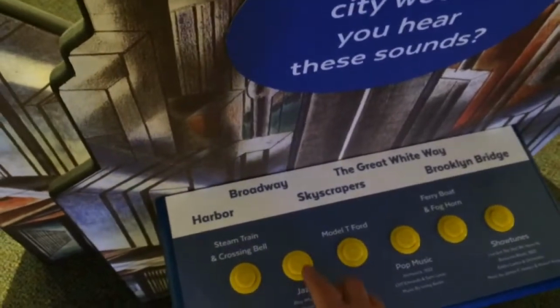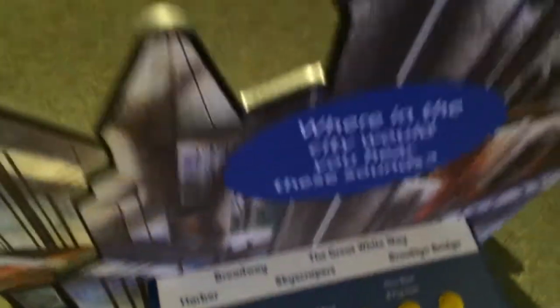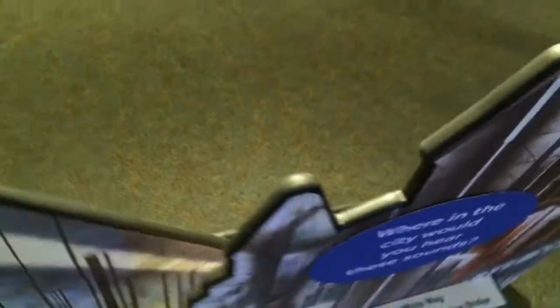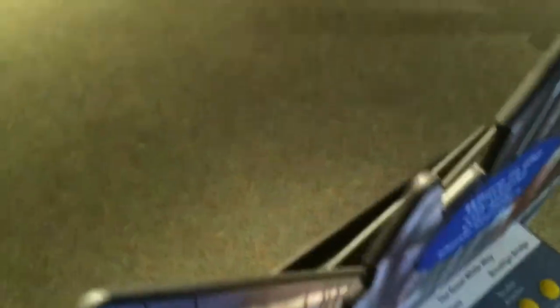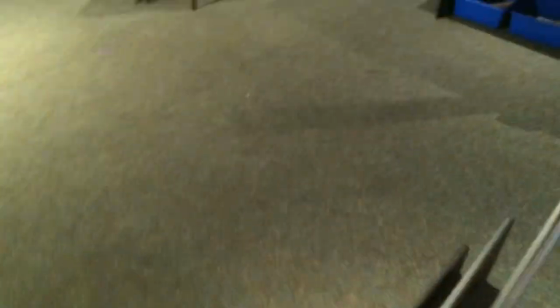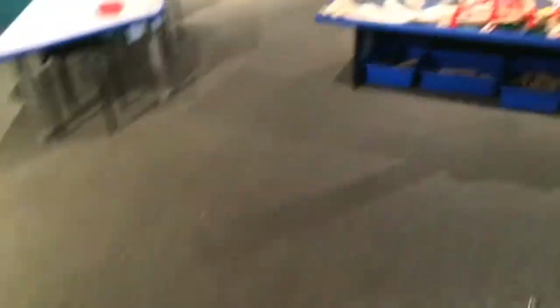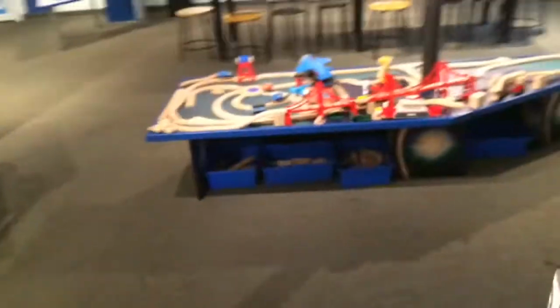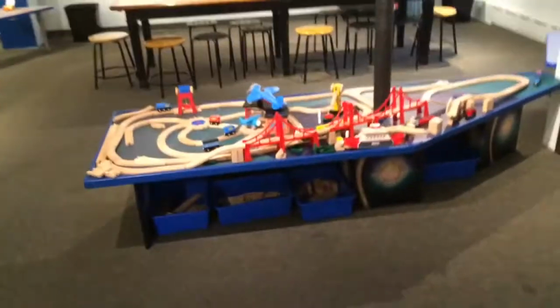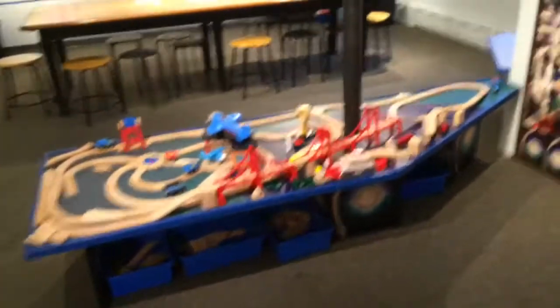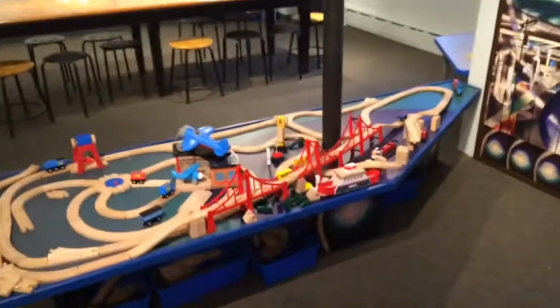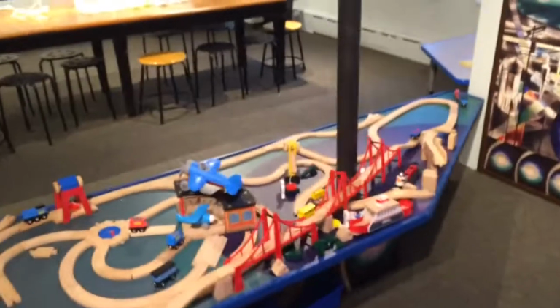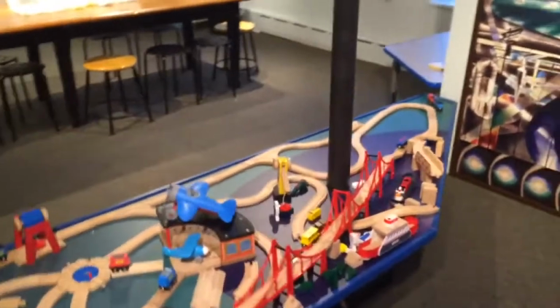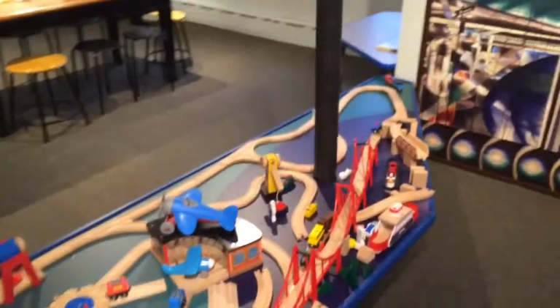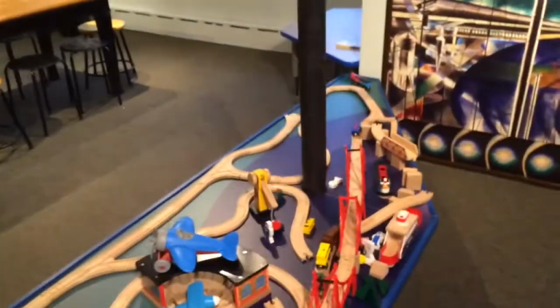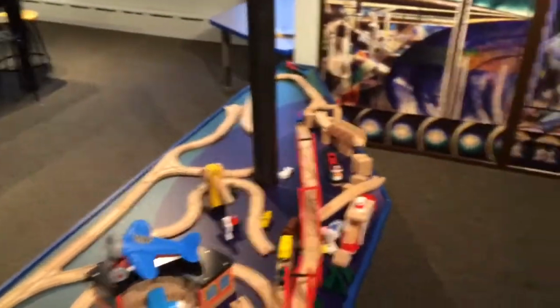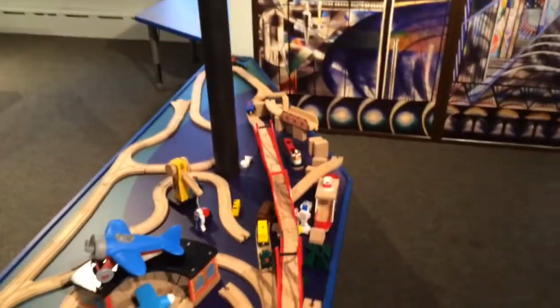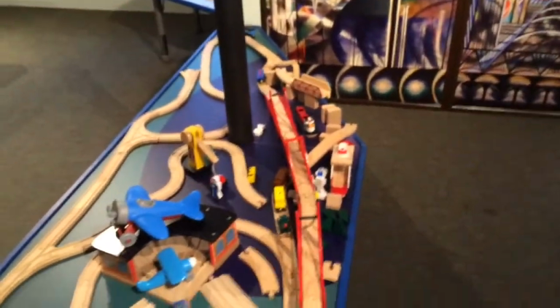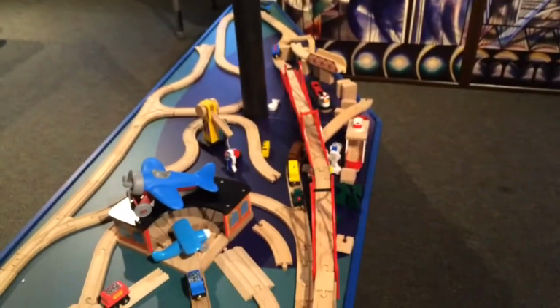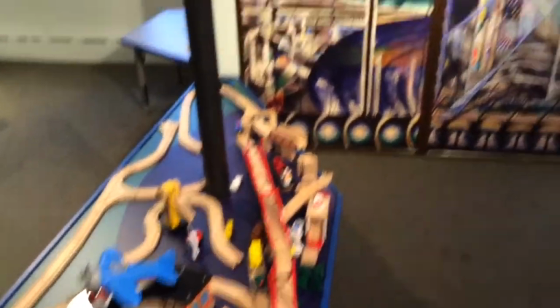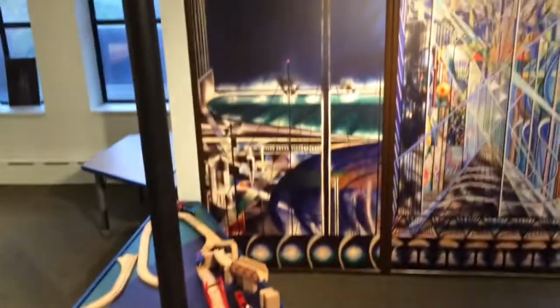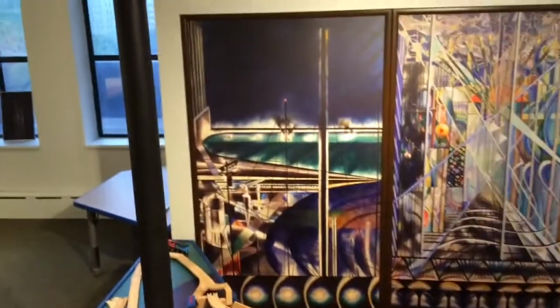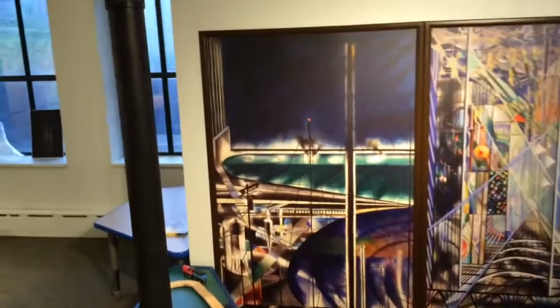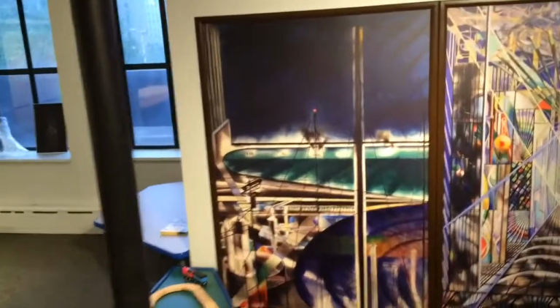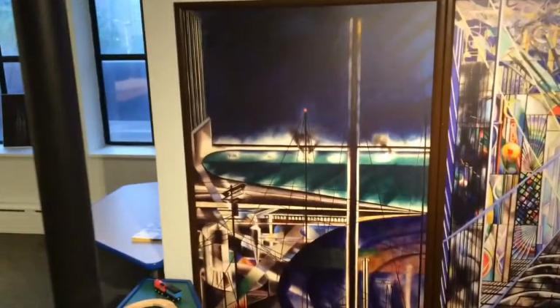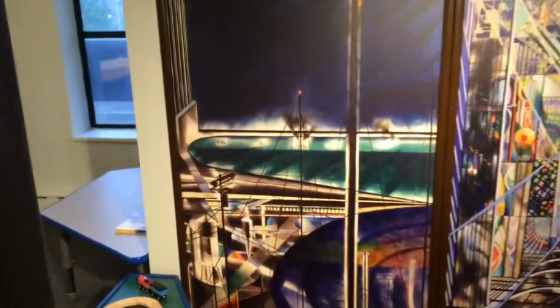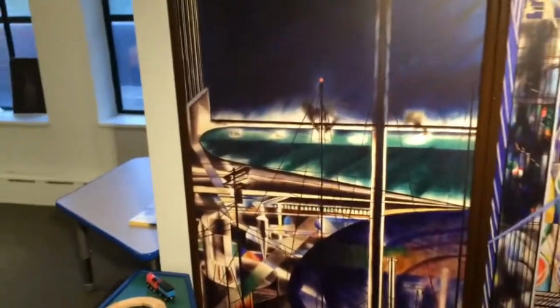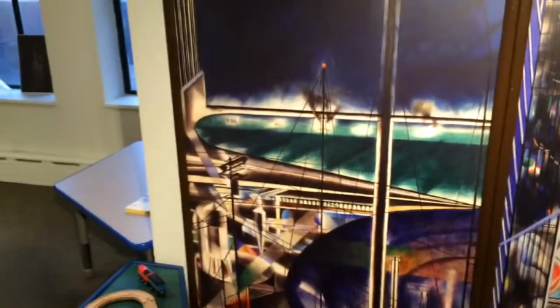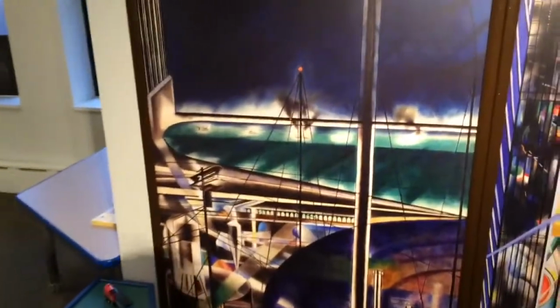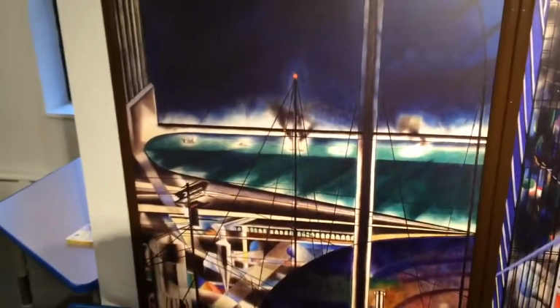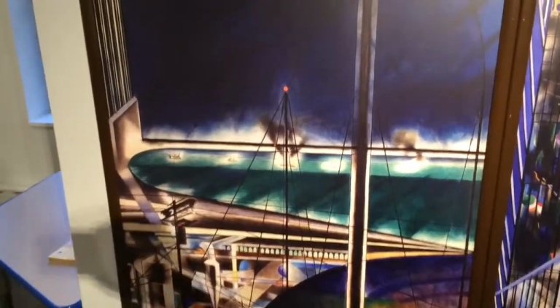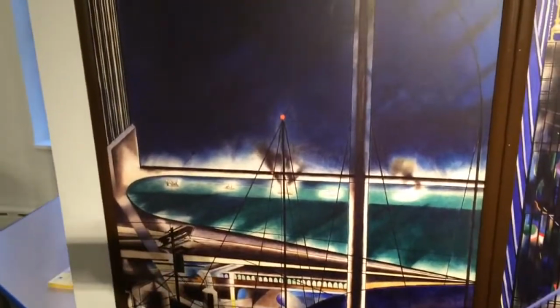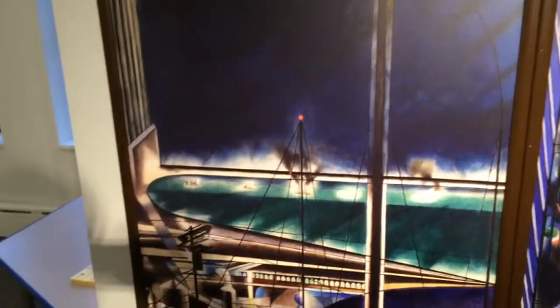Another area here features a Gershwin tune that came out in the same year. And then you can see our semi-messy Brio train table that references this panel here, which is the harbor. So you can see there's a train line over there and boats.